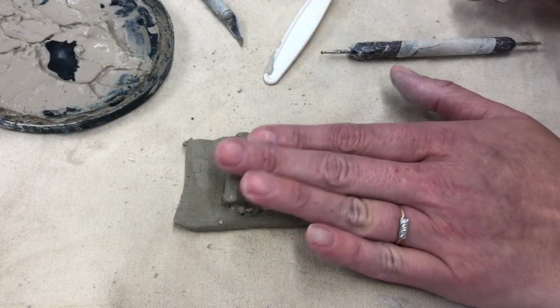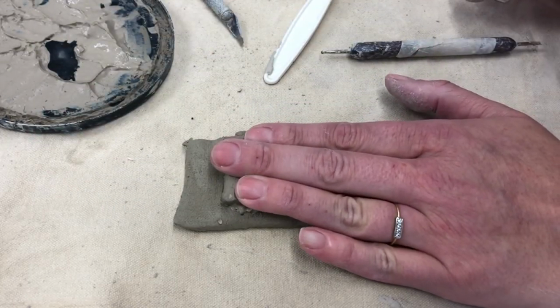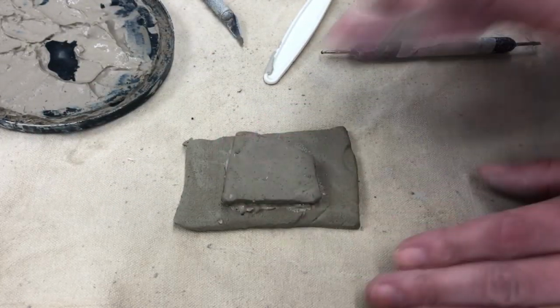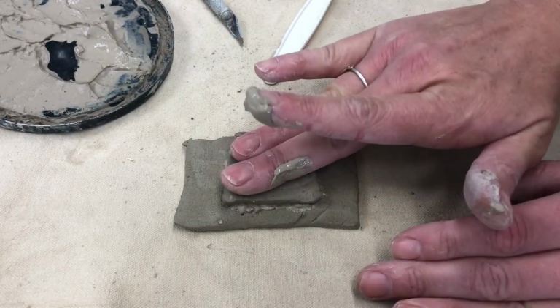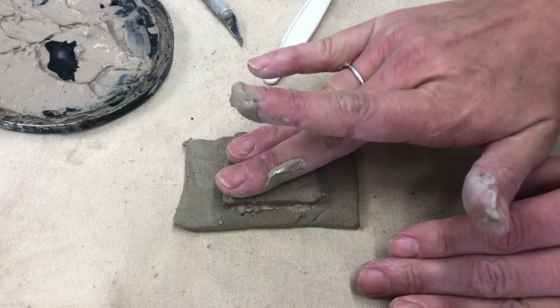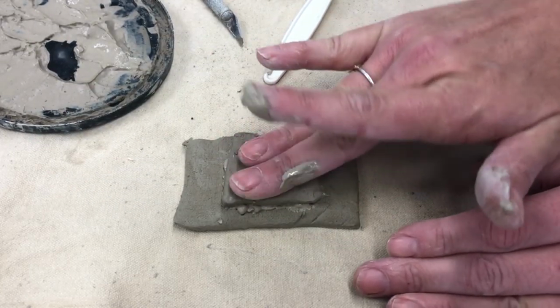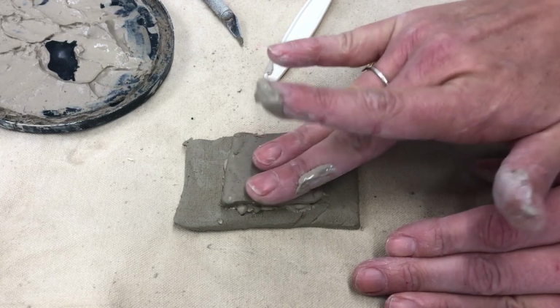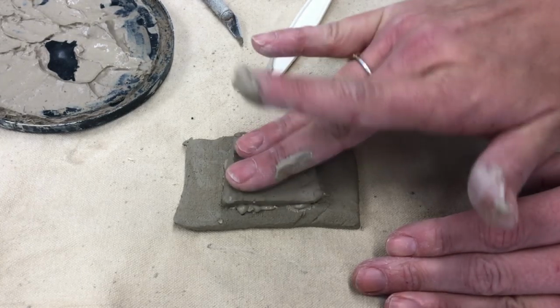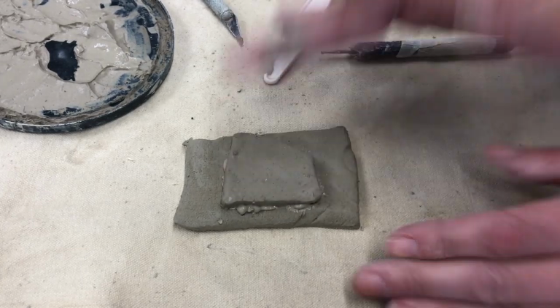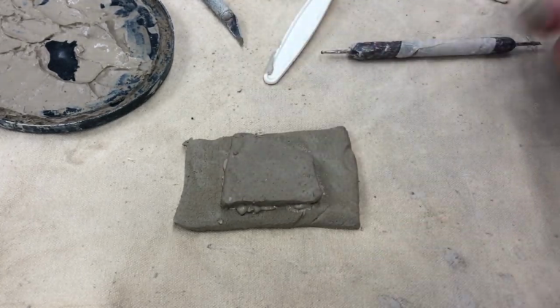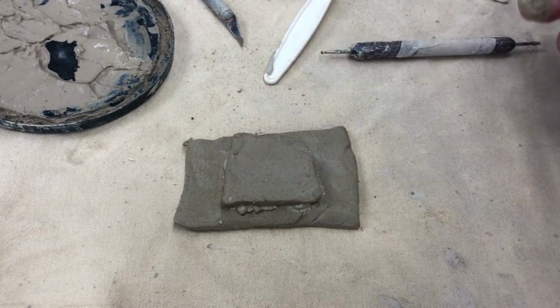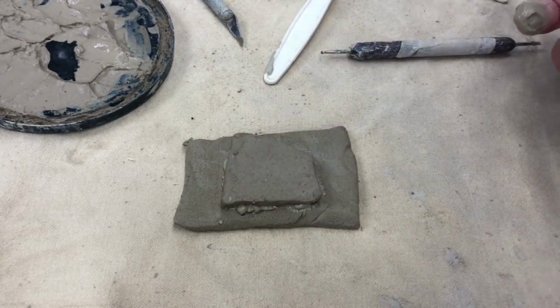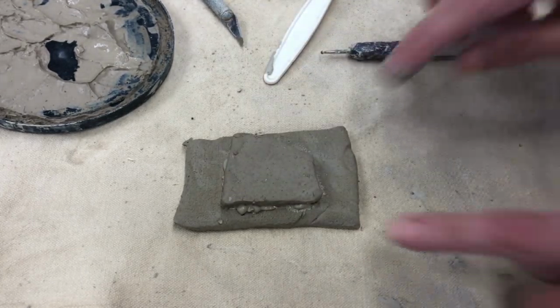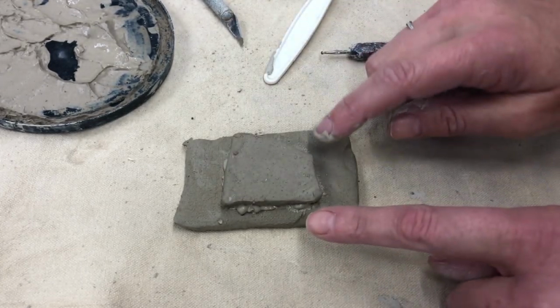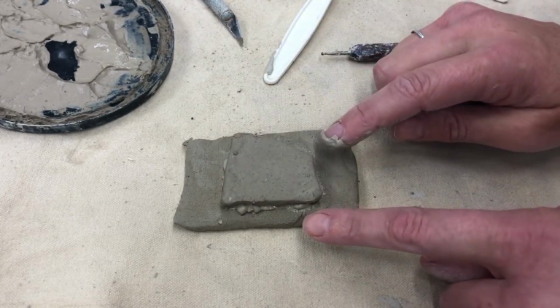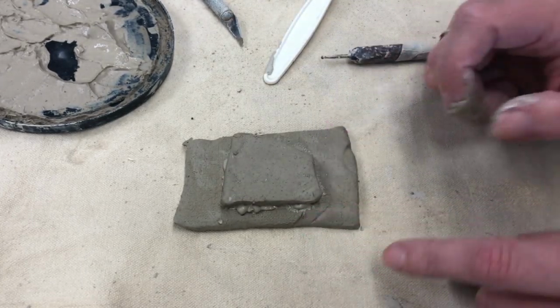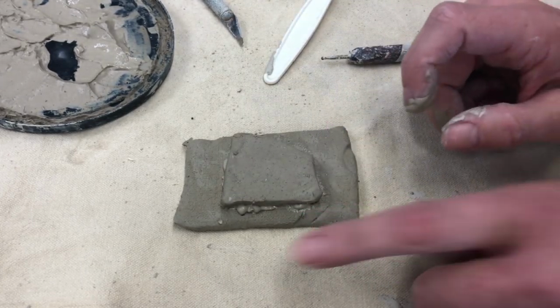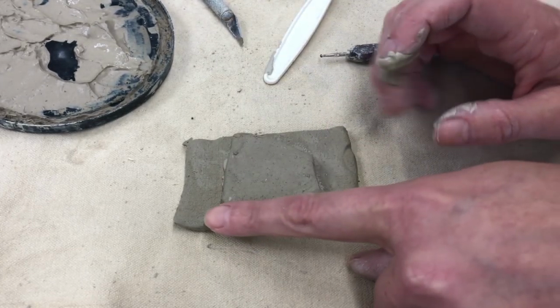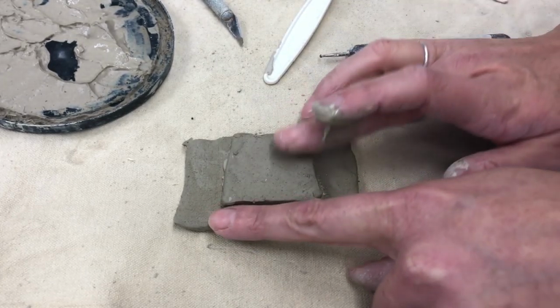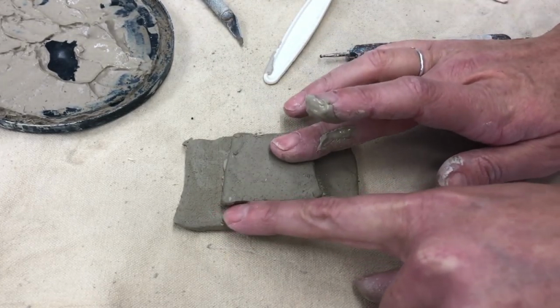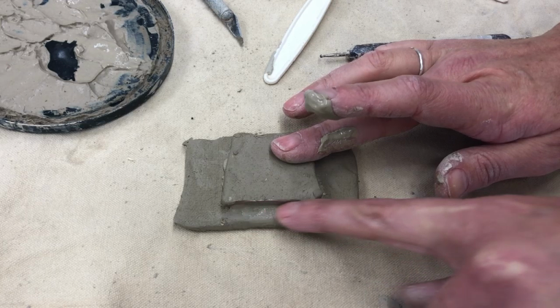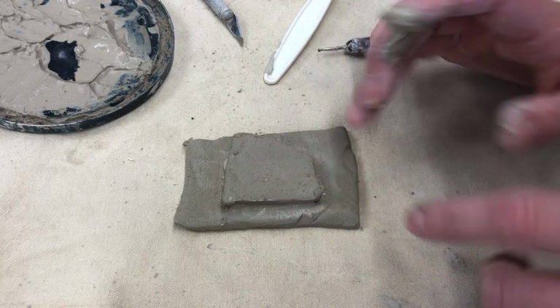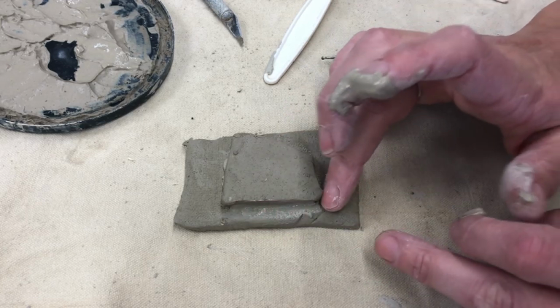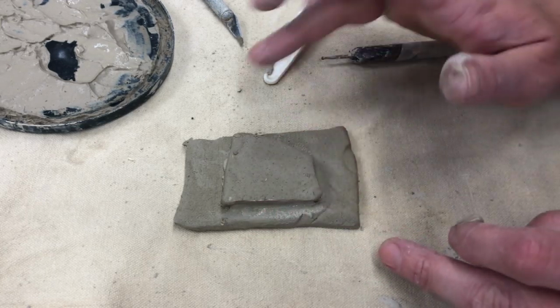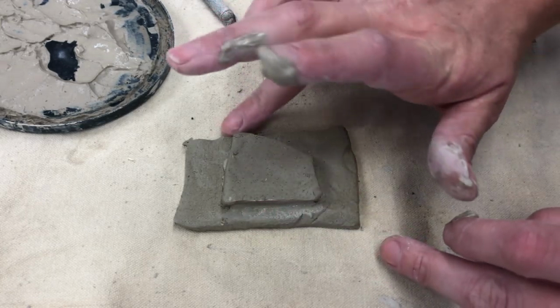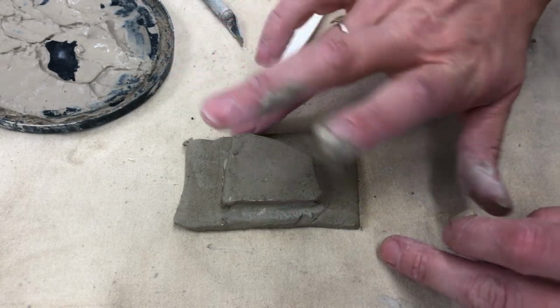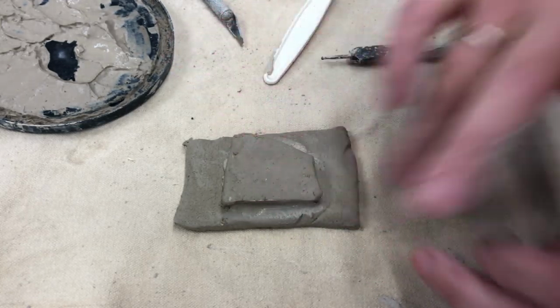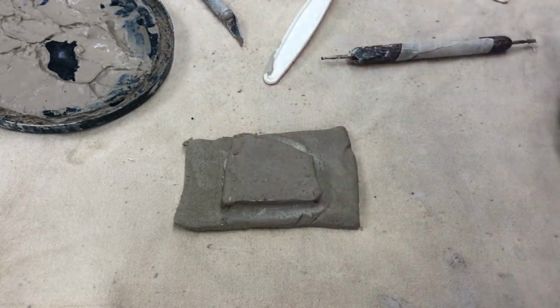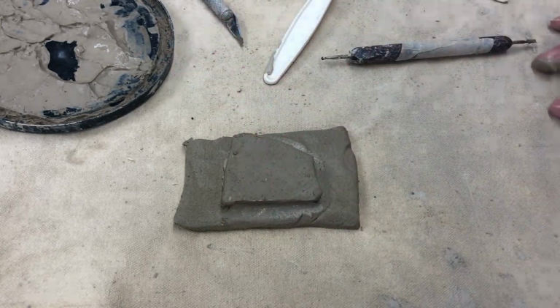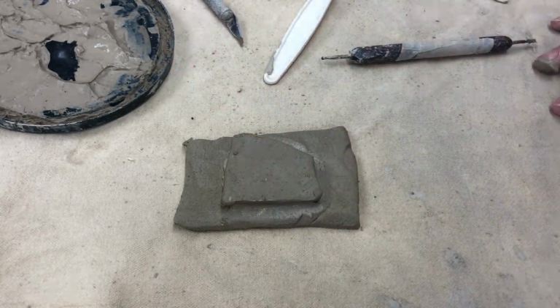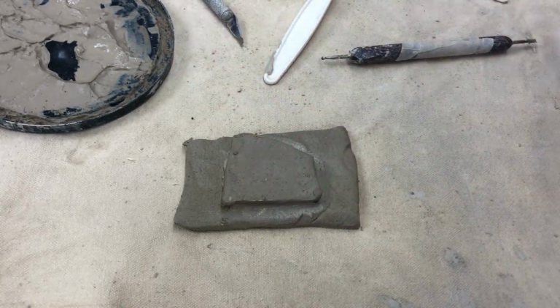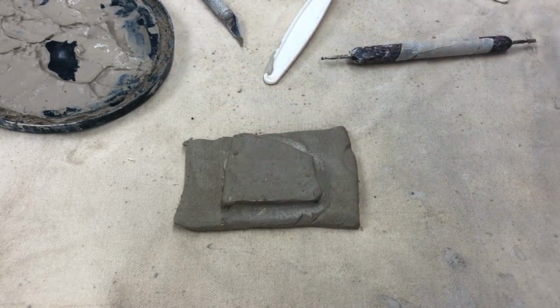I'm gonna press down as hard as I can without ruining the shape of one or the other. You see some of the slip oozed out? That is totally fine. I can just use my finger to kind of wipe up that extra bit of slip.